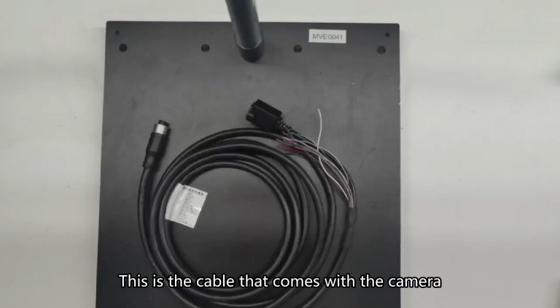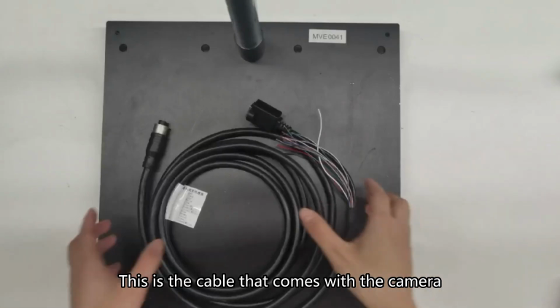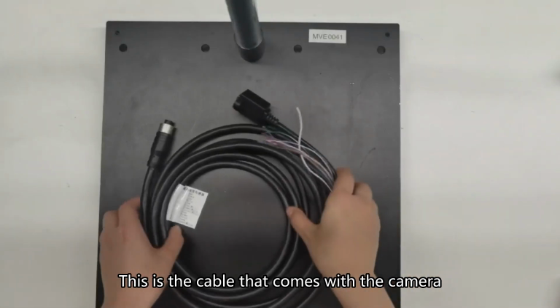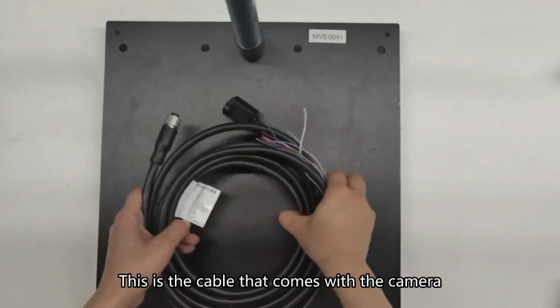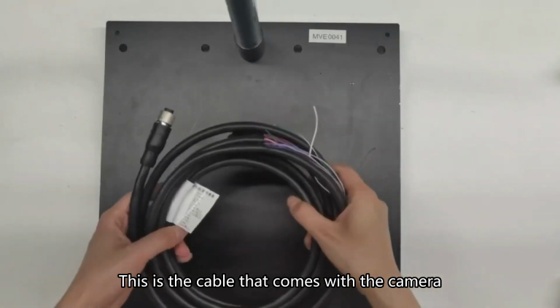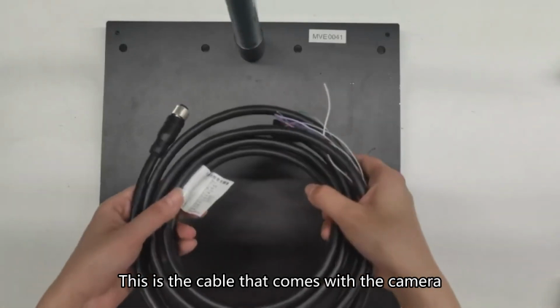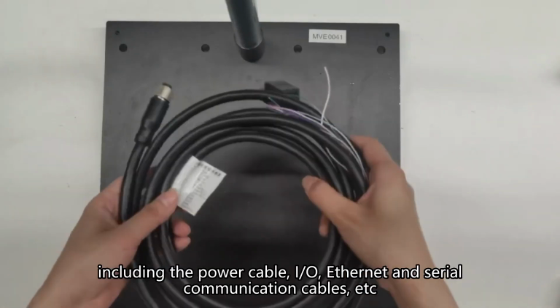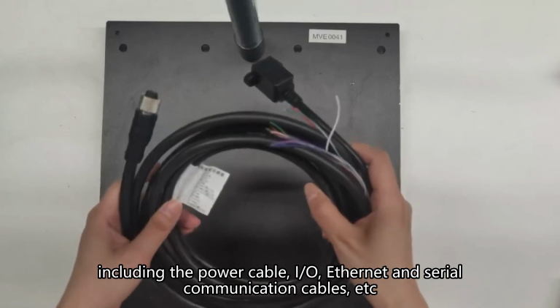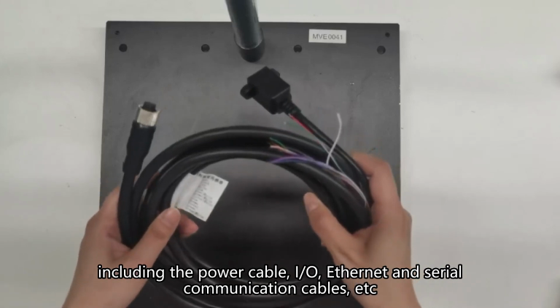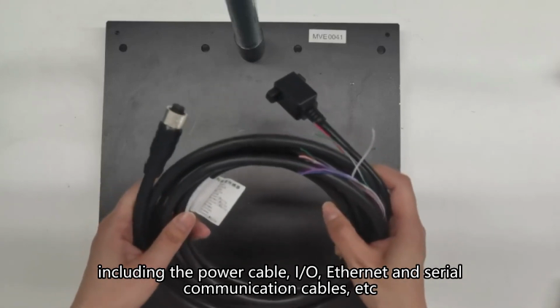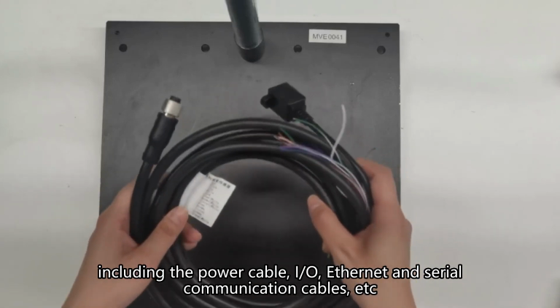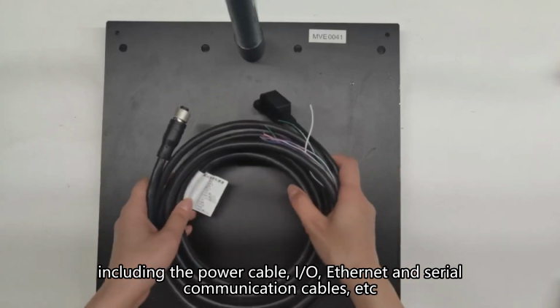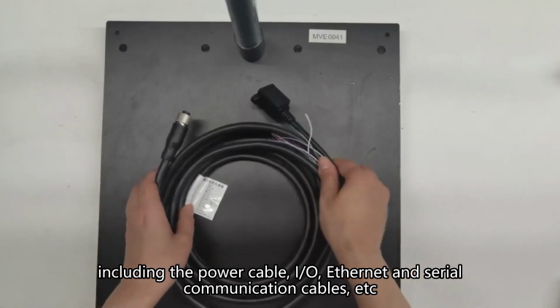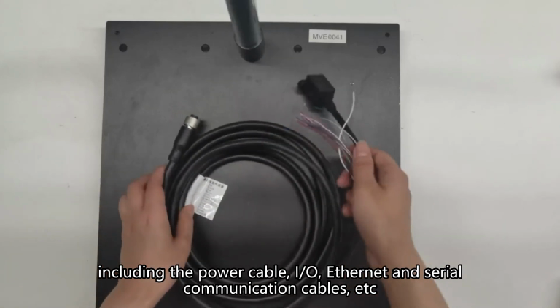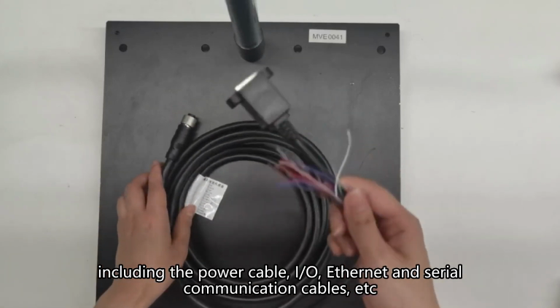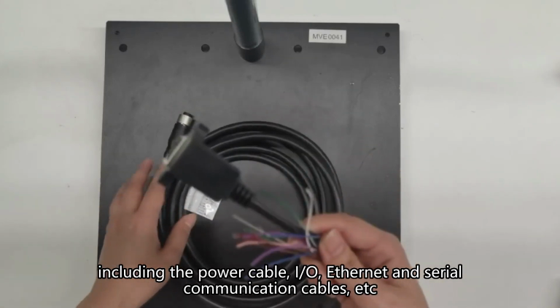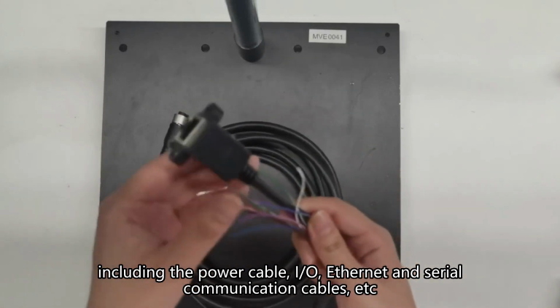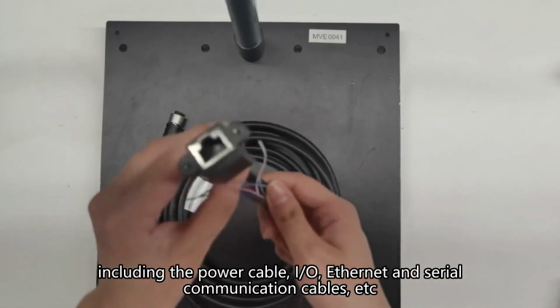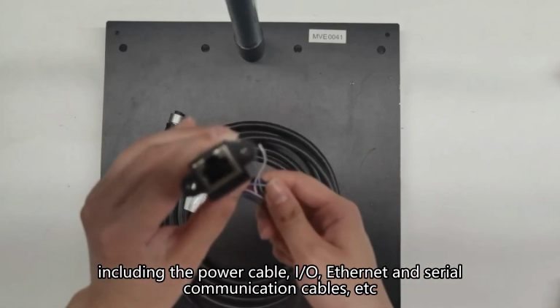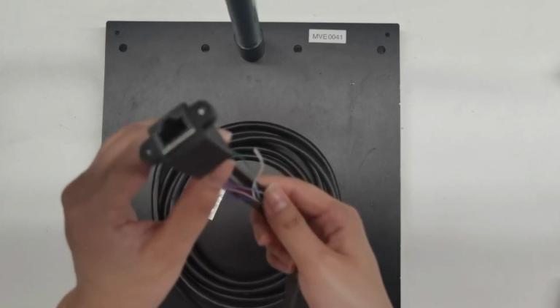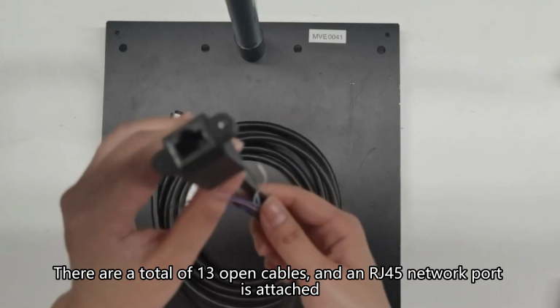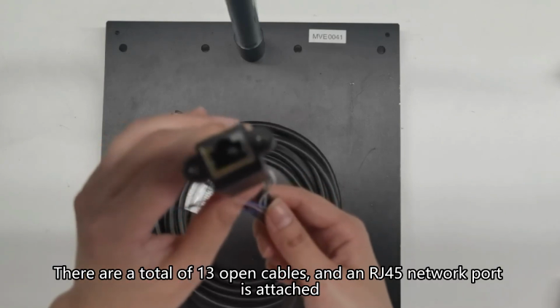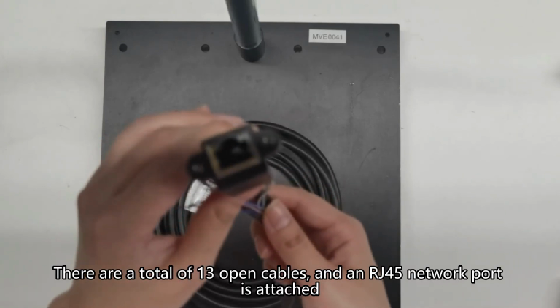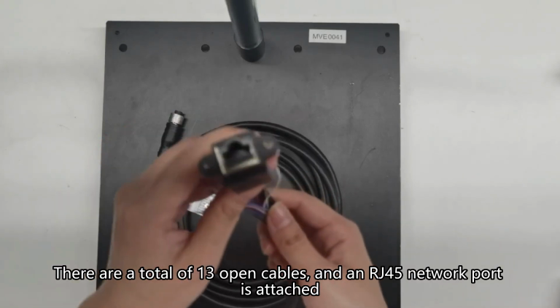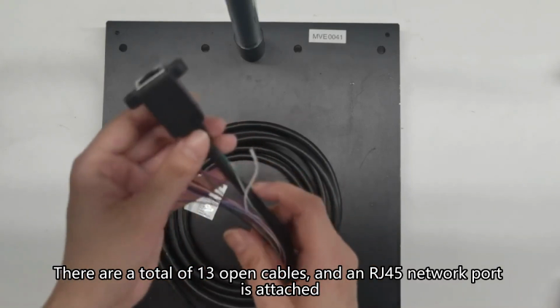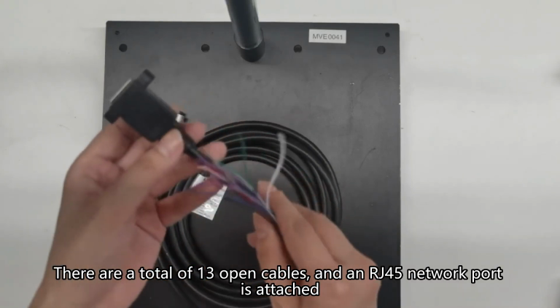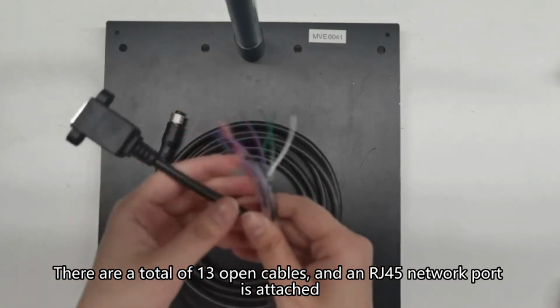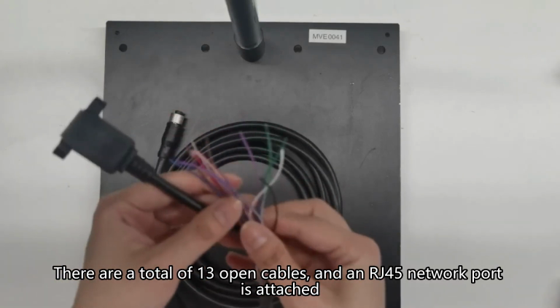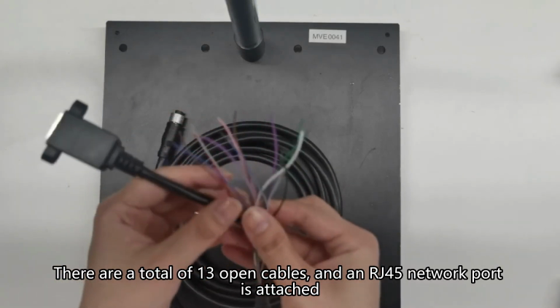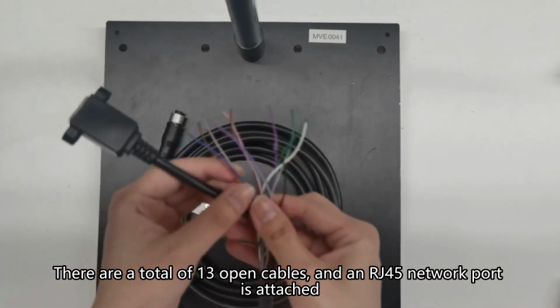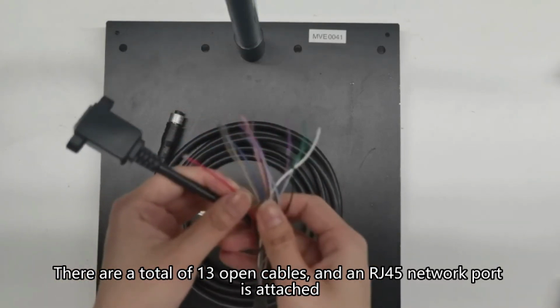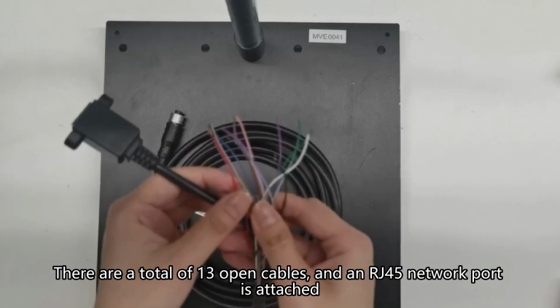This is the cable that comes with the camera, including the power cable, I/O, Ethernet, and serial communication cables. There are a total of 13 open cables, and an RJ45 network port is attached.